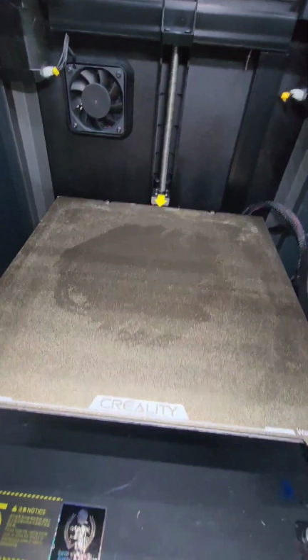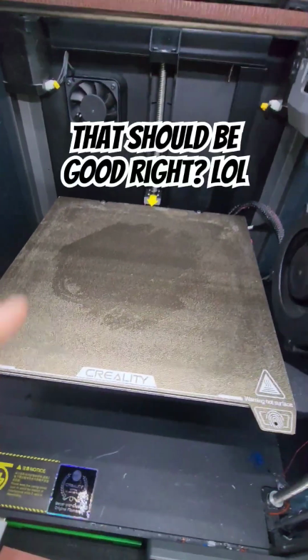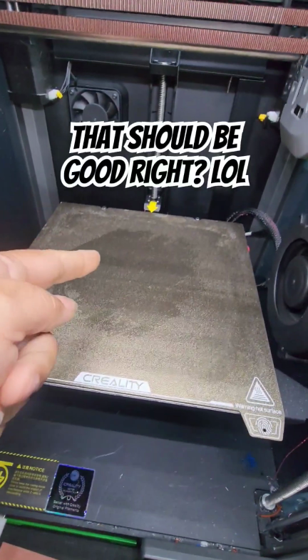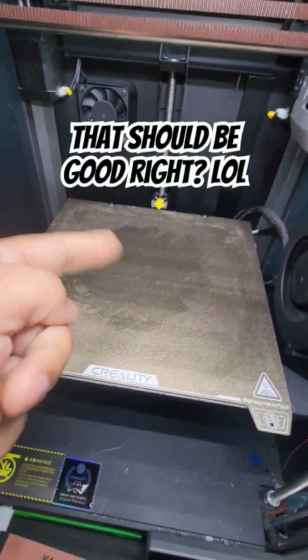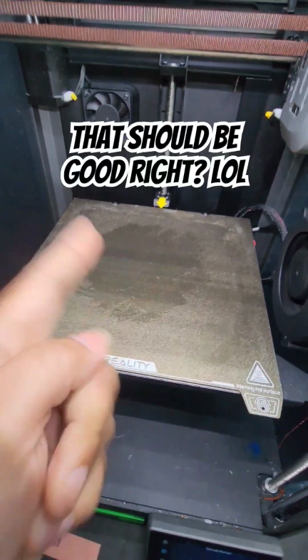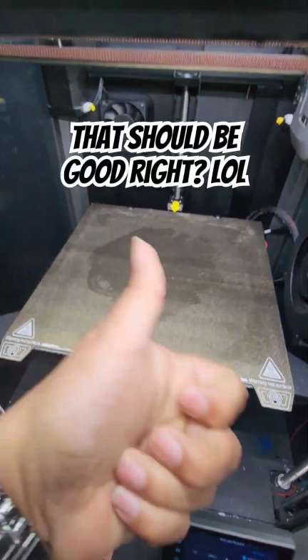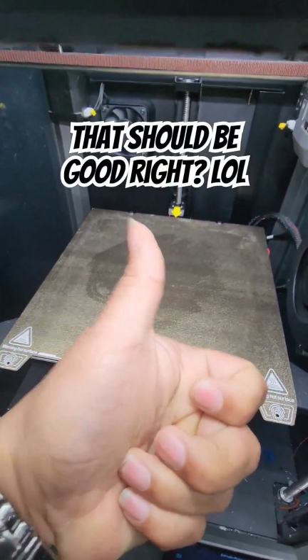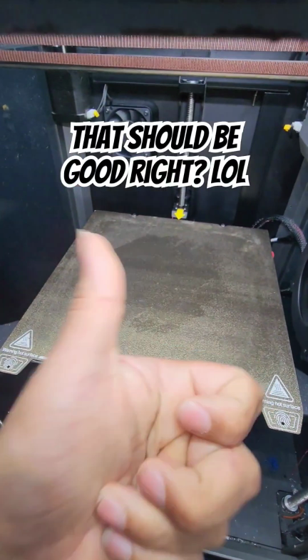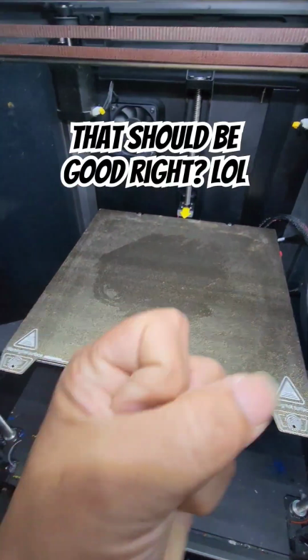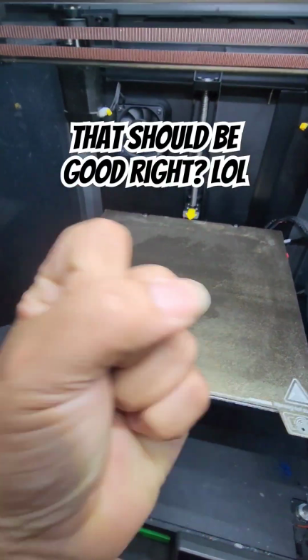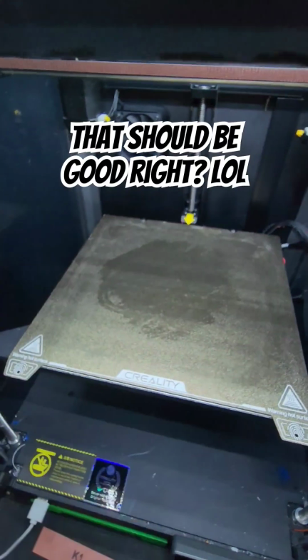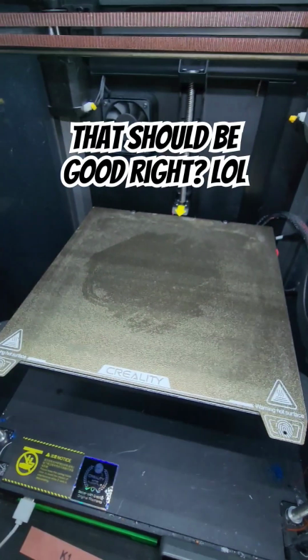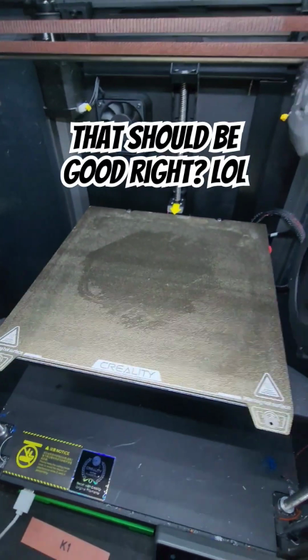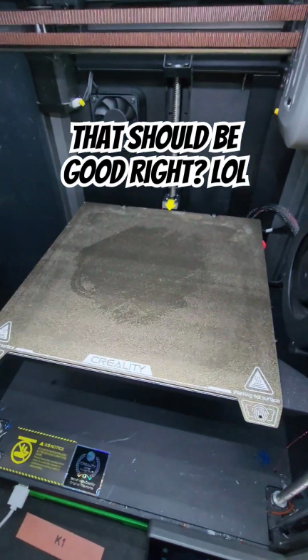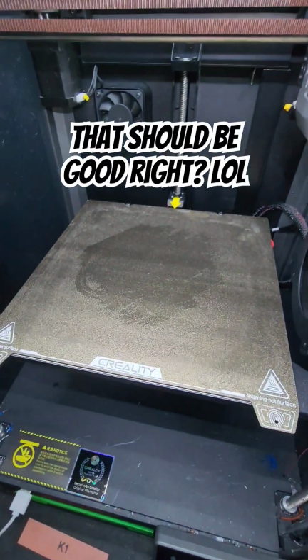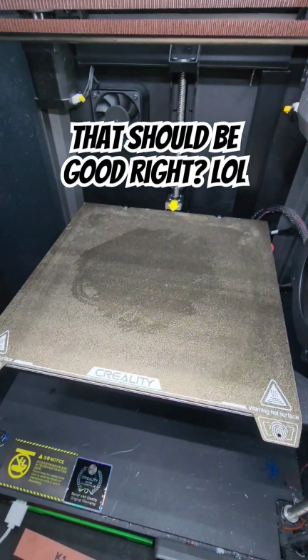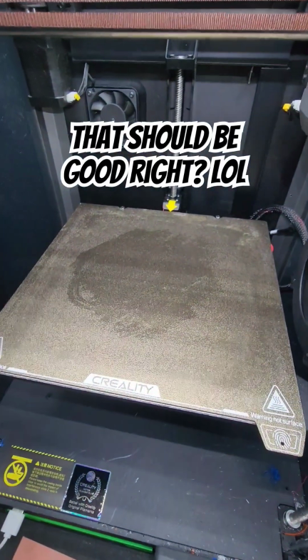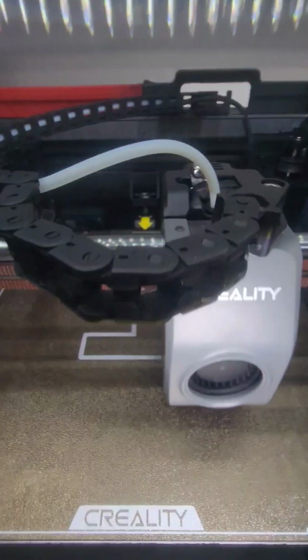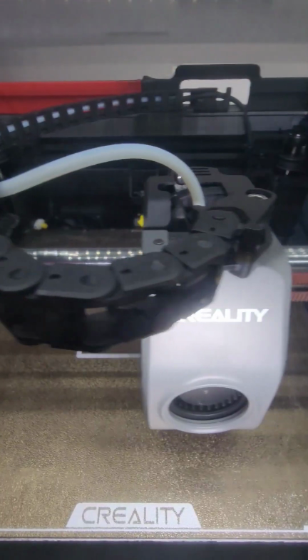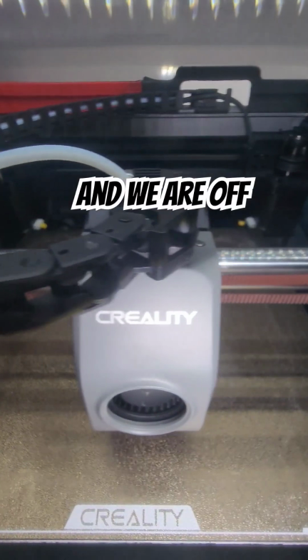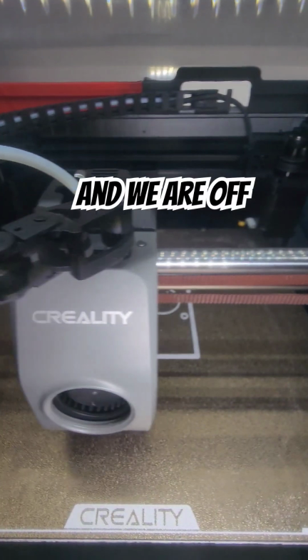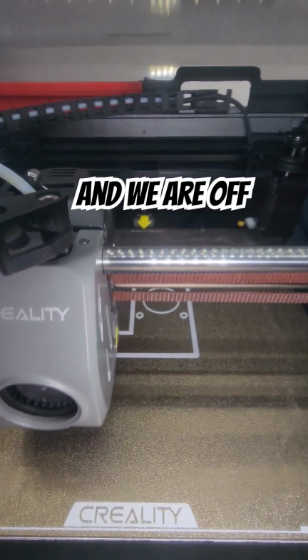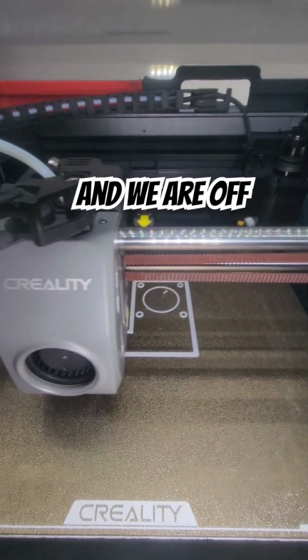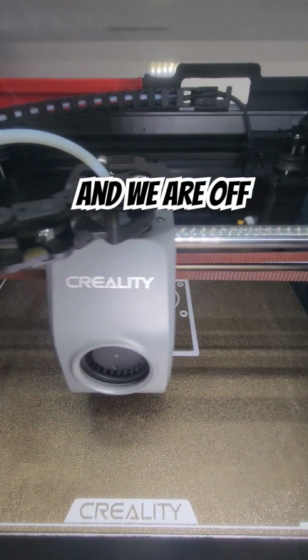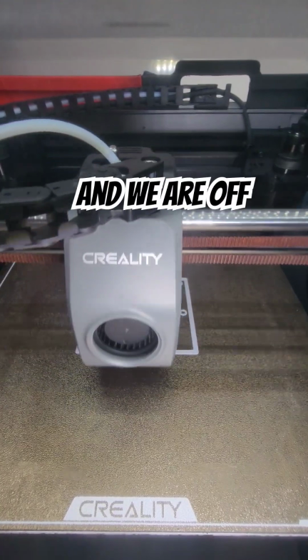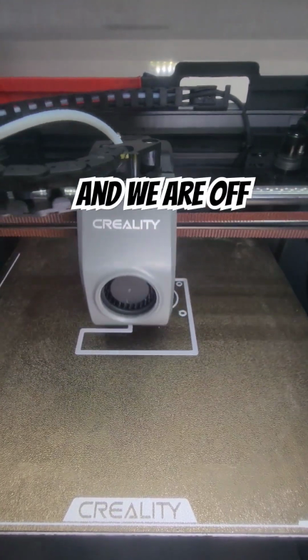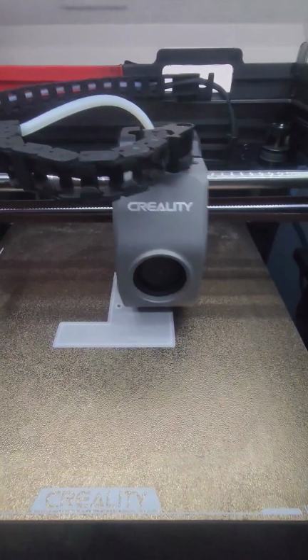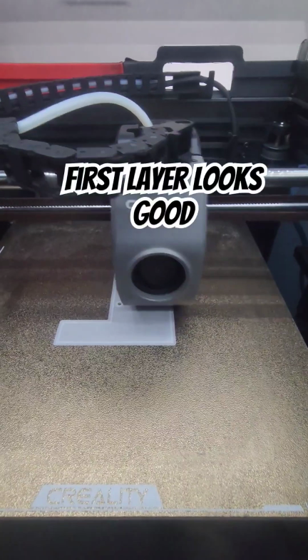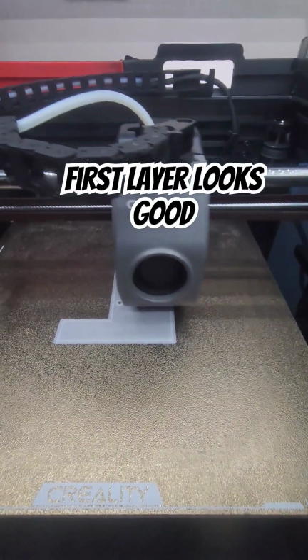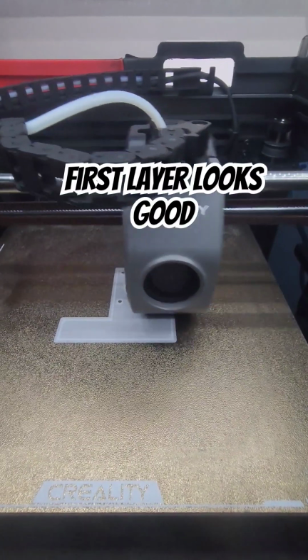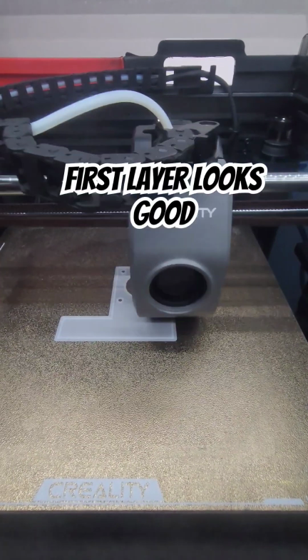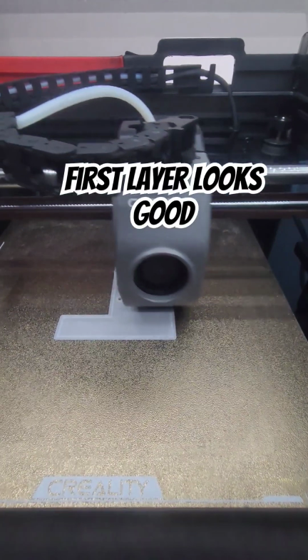It's only gonna print there, so let's see. Come on PC, I have faith in you. We're gonna come back — first layers looking good.